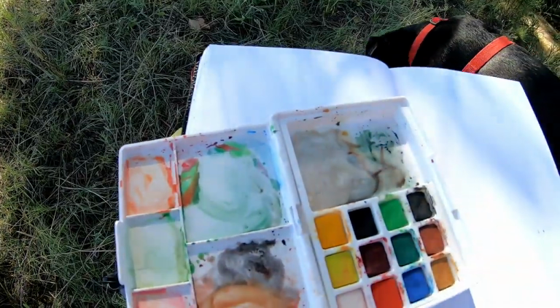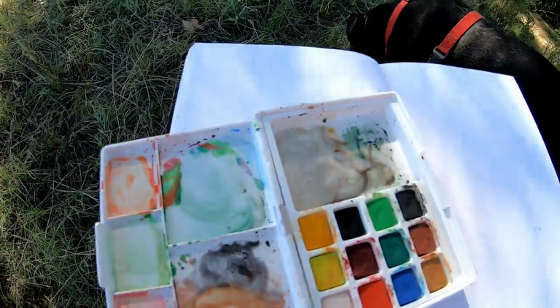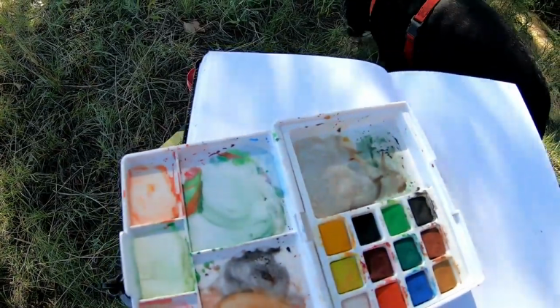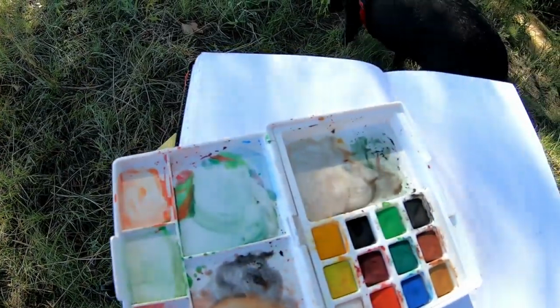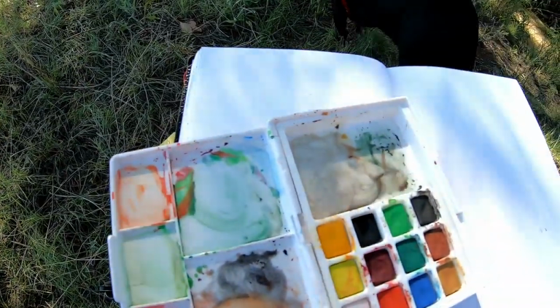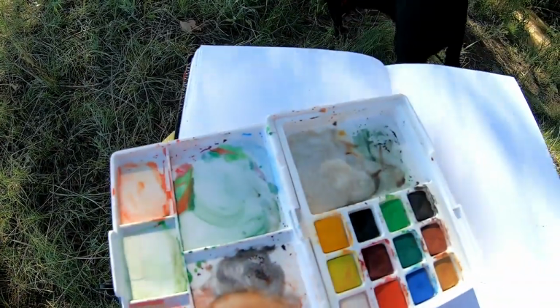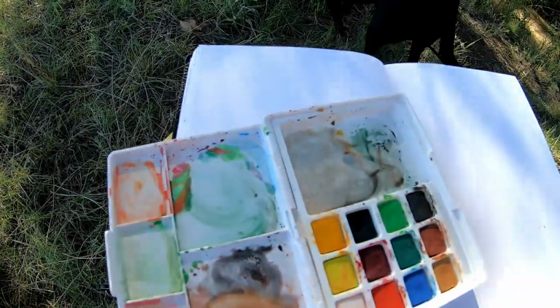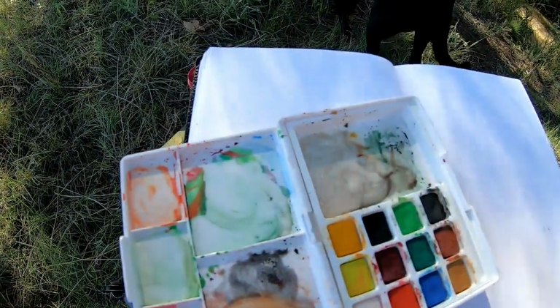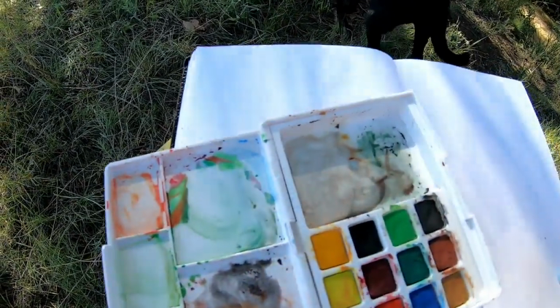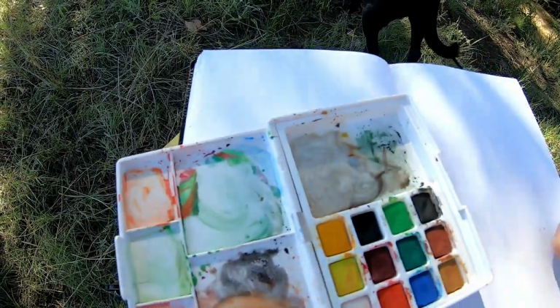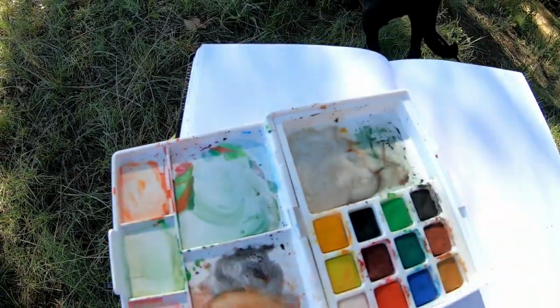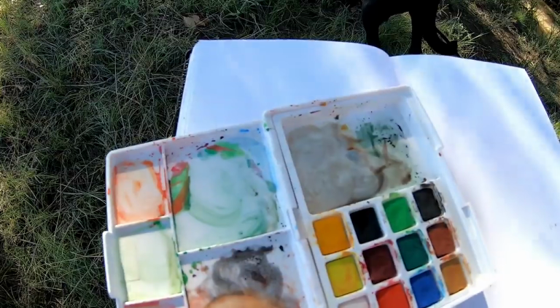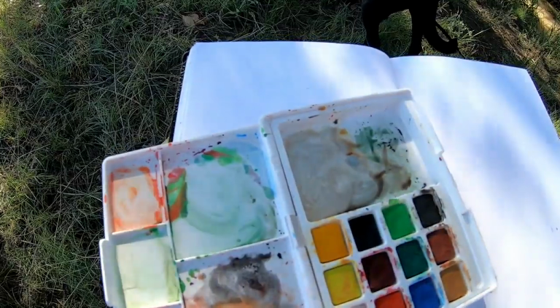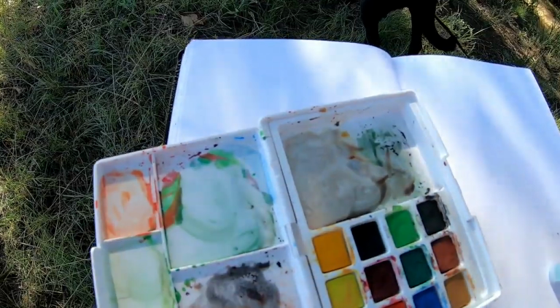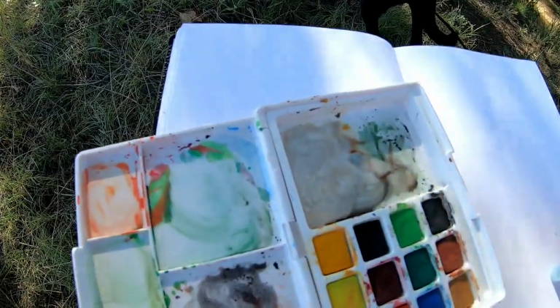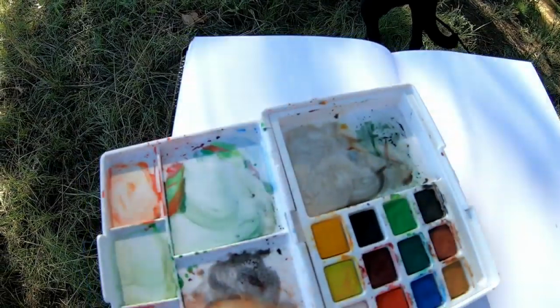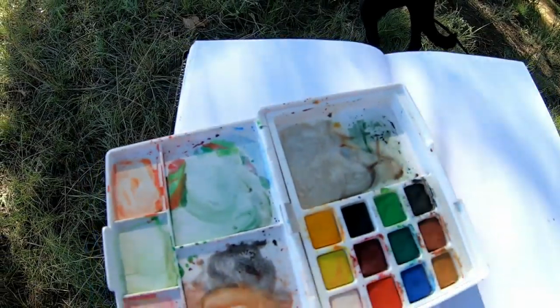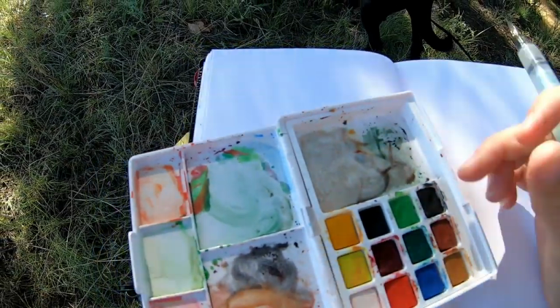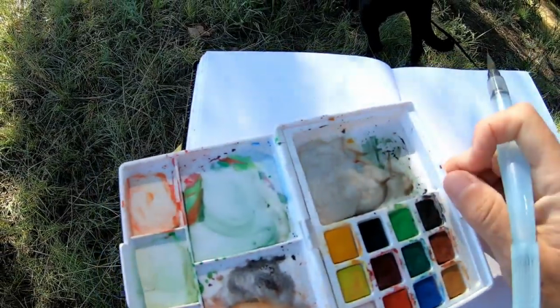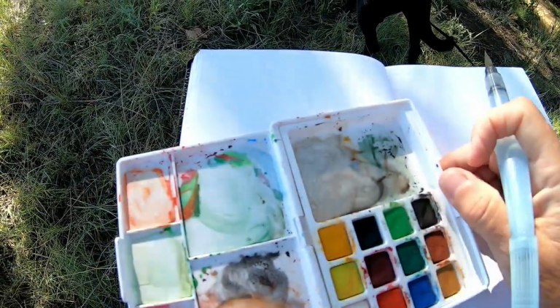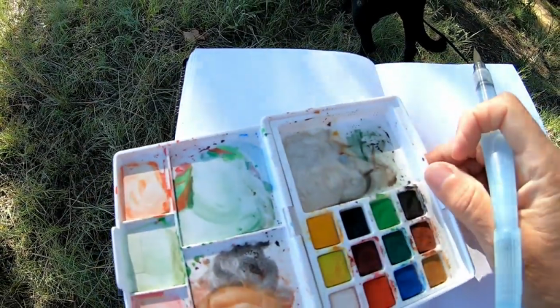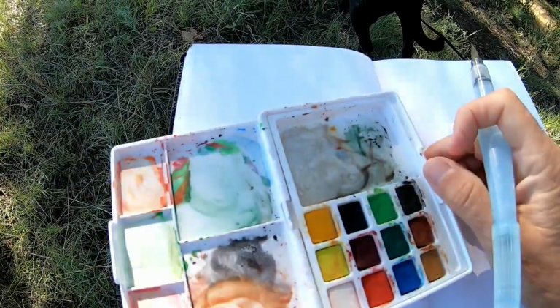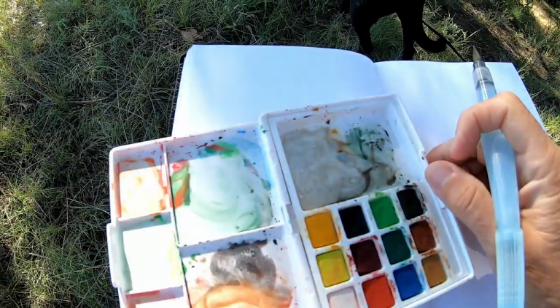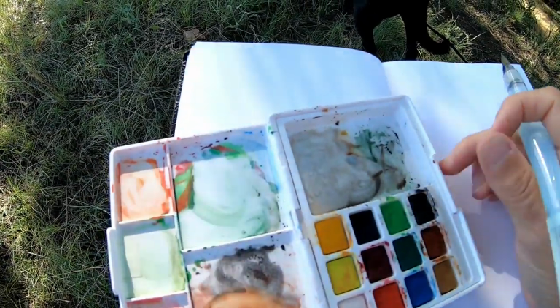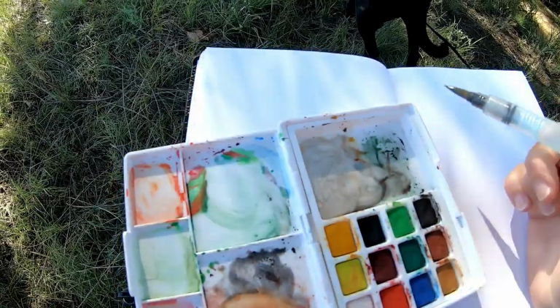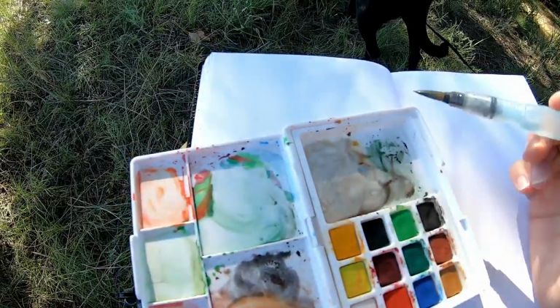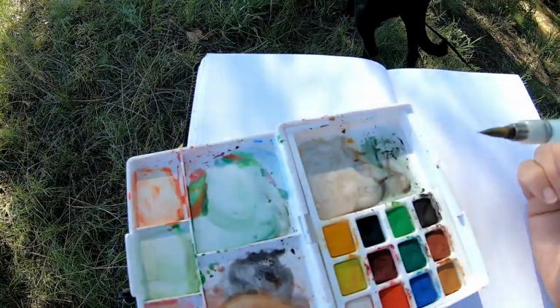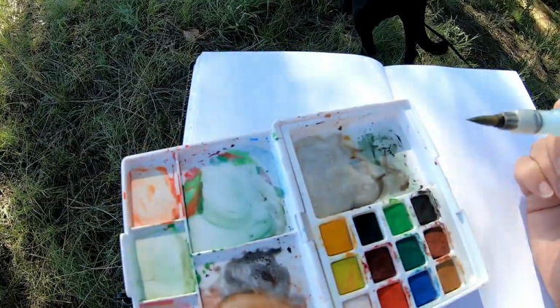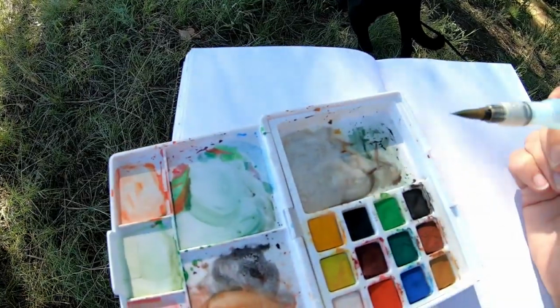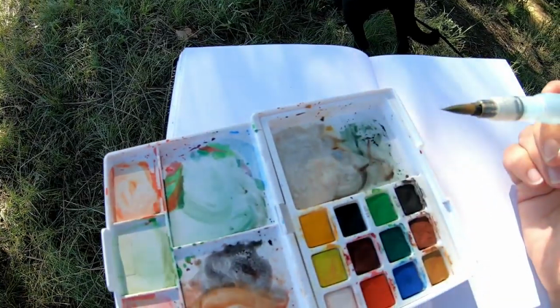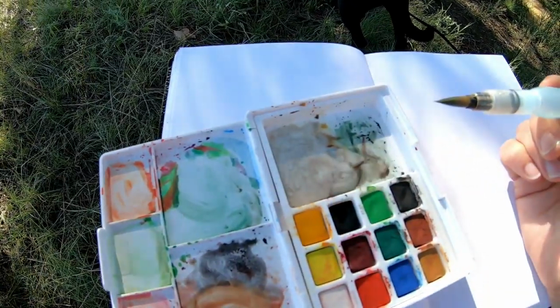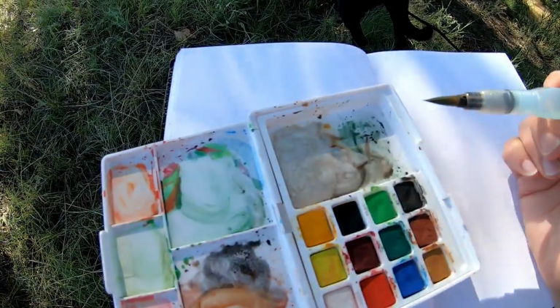What I'm going to paint today is just the mountains — the outlines of the mountains — so I can work on a more detailed painting later, maybe on a canvas or something.